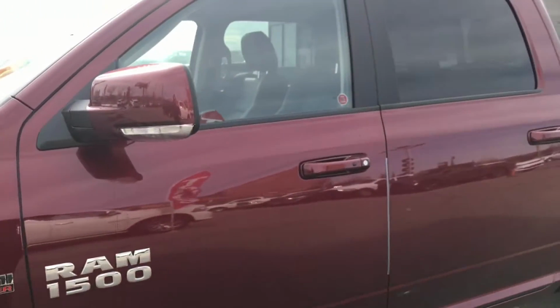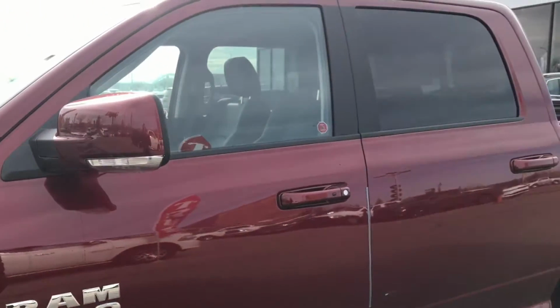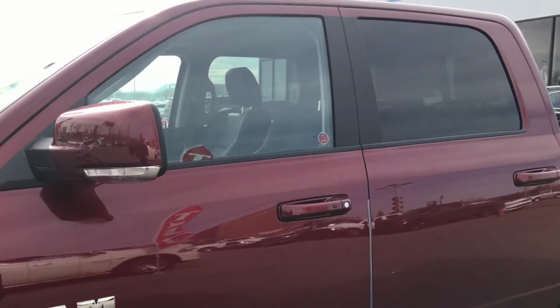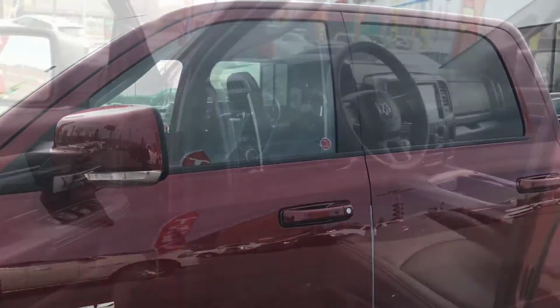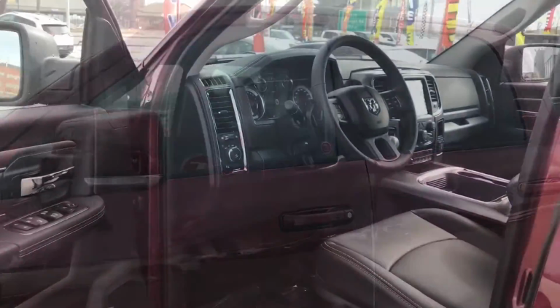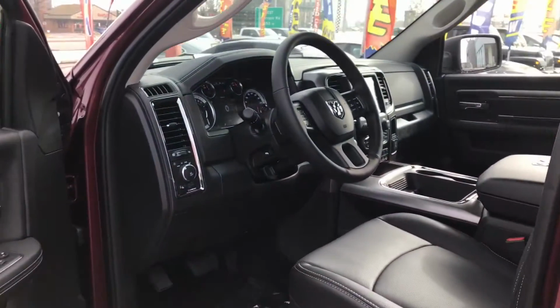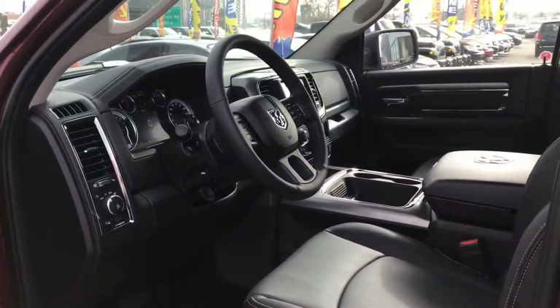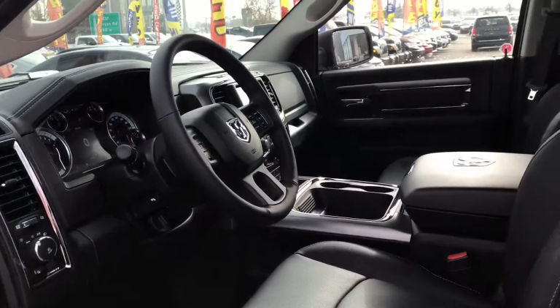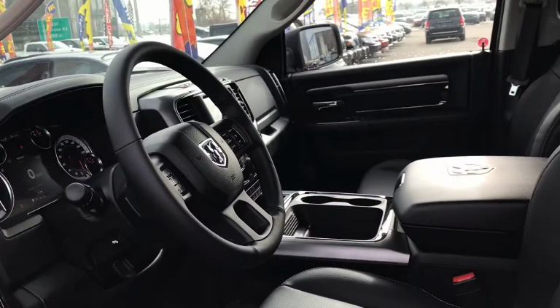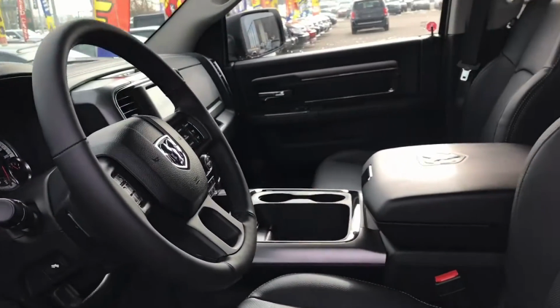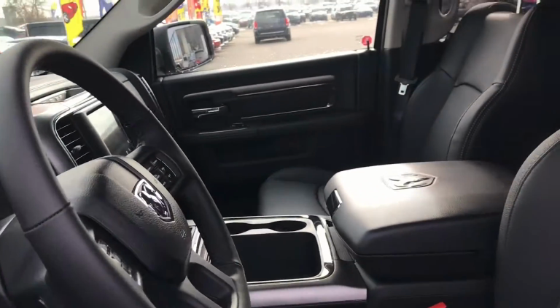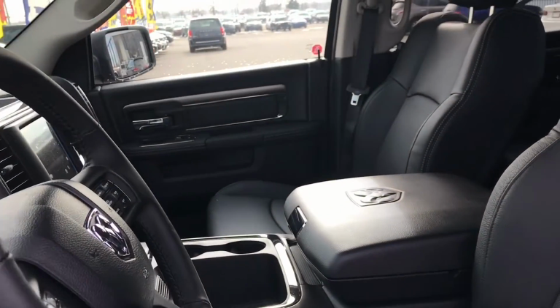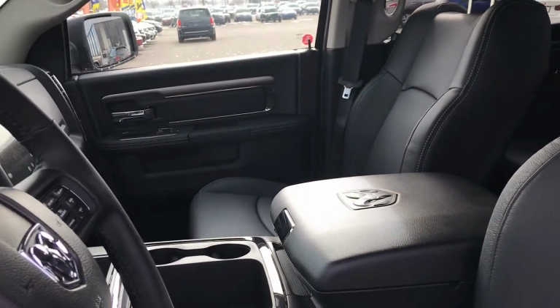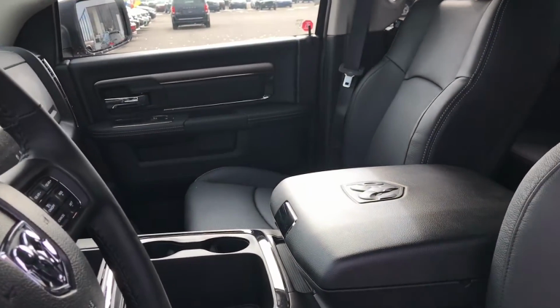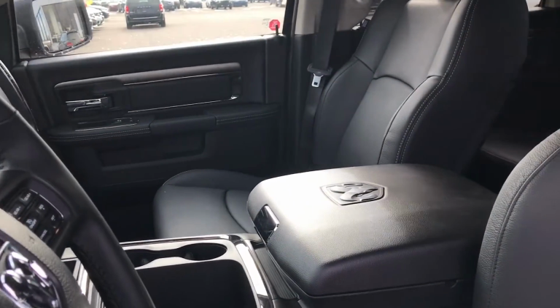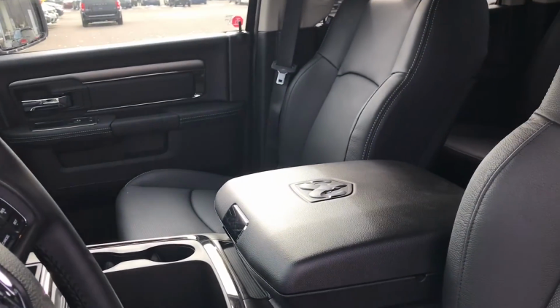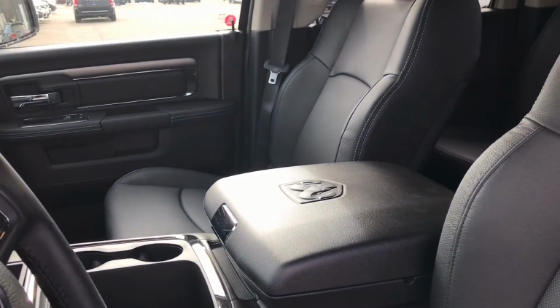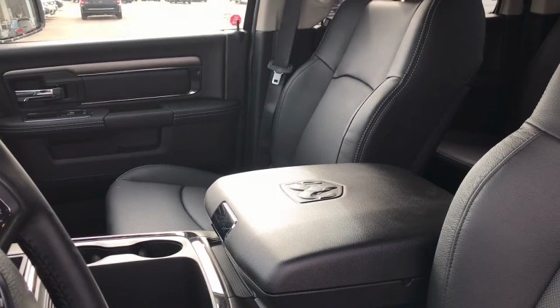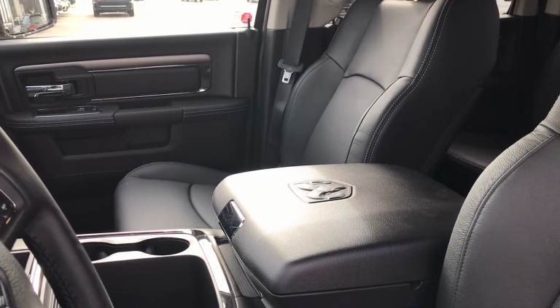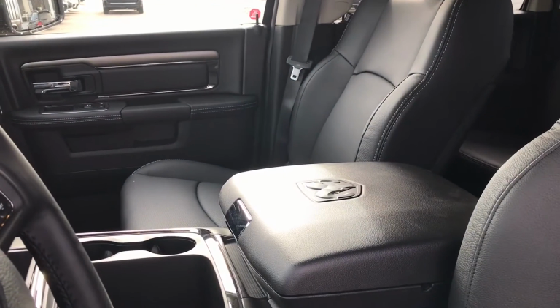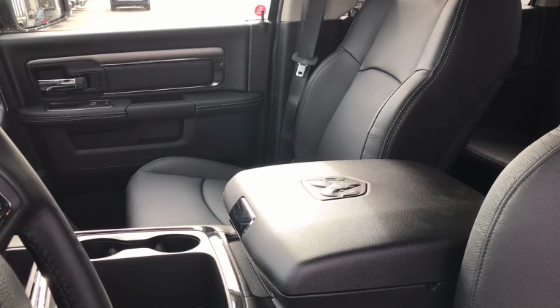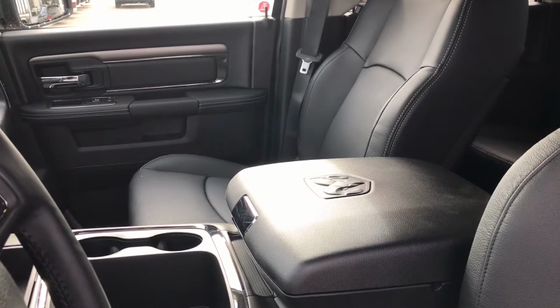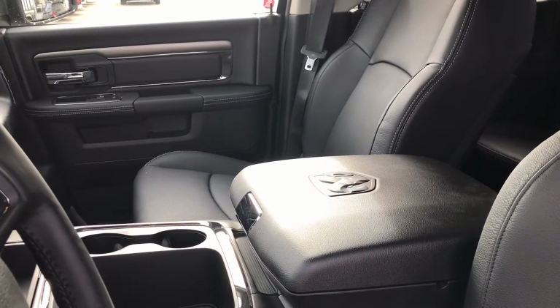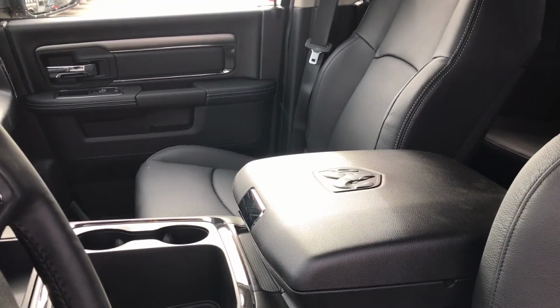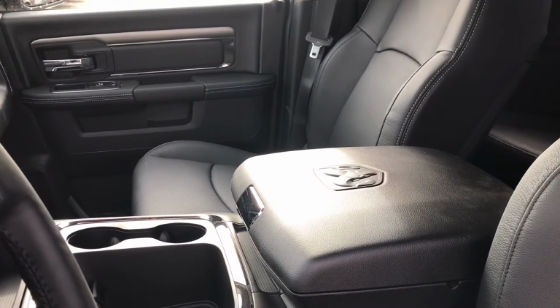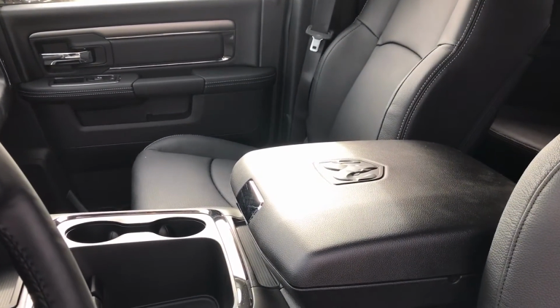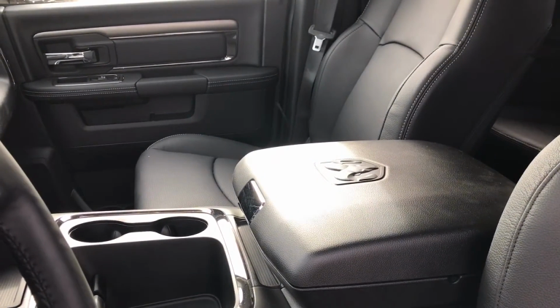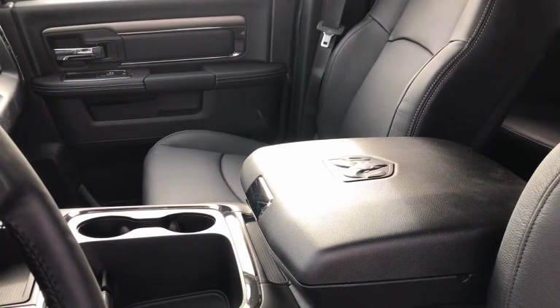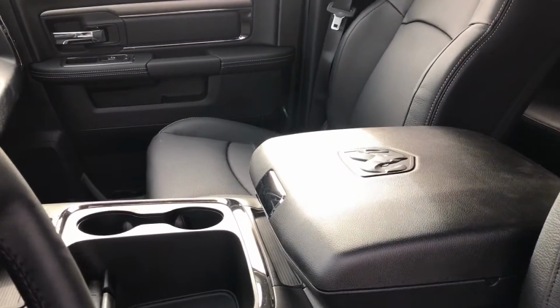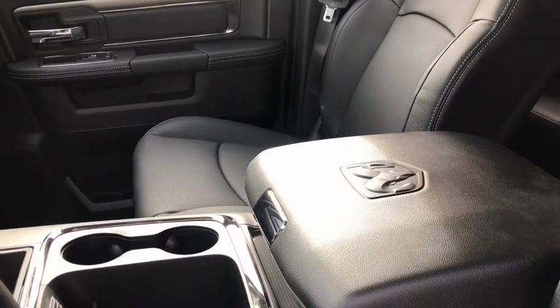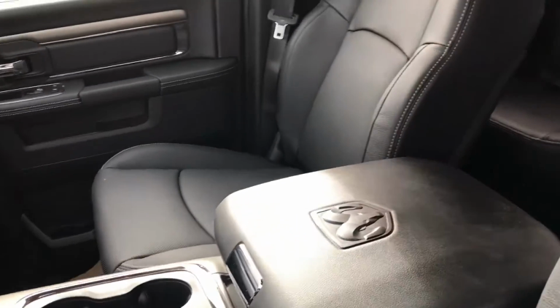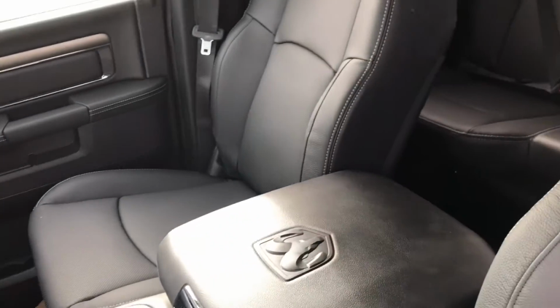Let's check out the inside. It offers outstanding levels of occupant comfort with the focus on providing the most convenient means to haul and the best places to store everything you need.